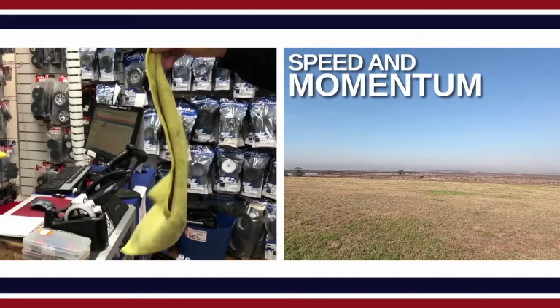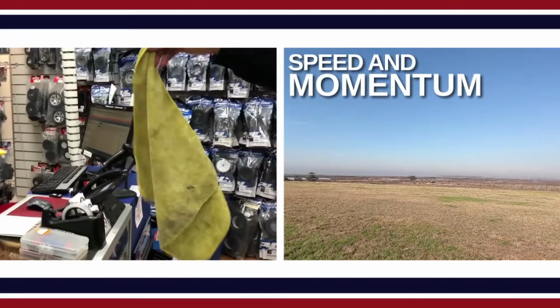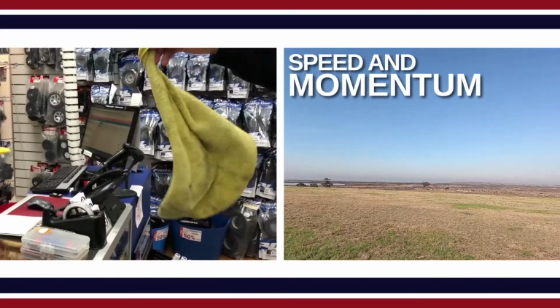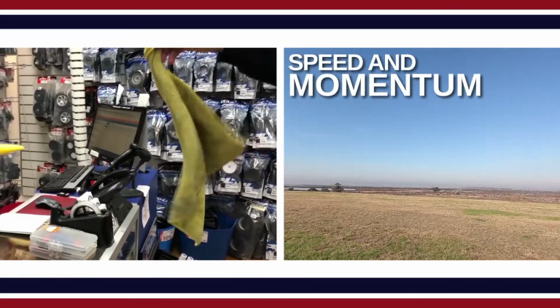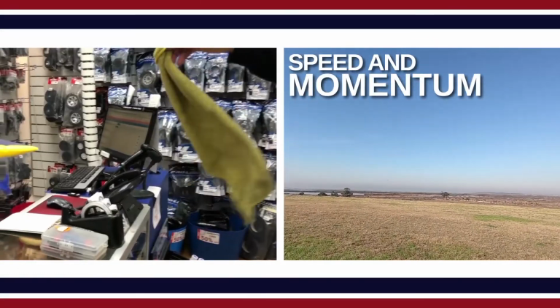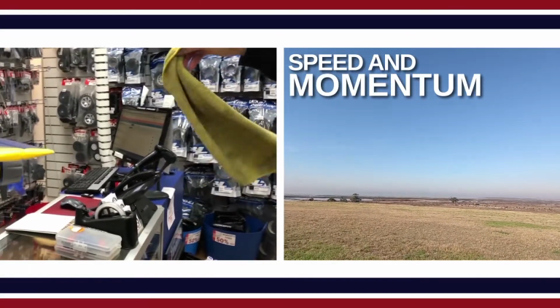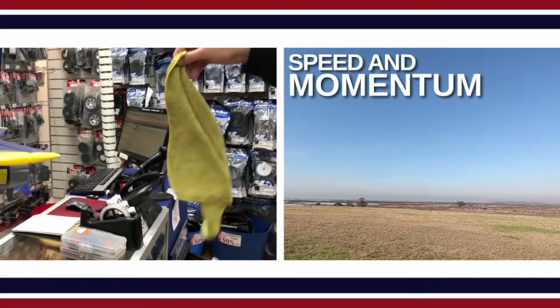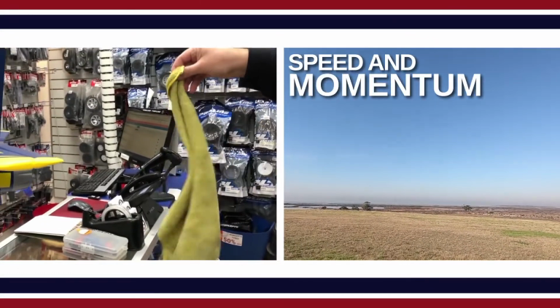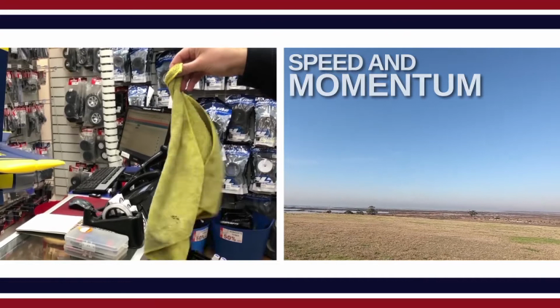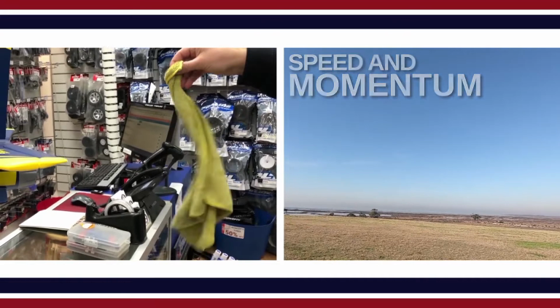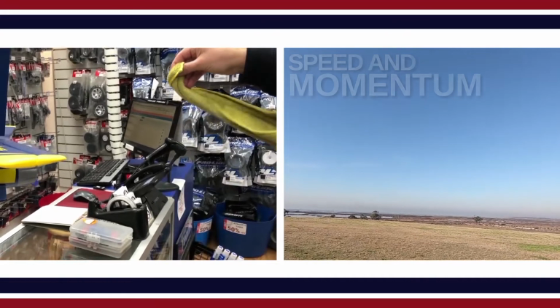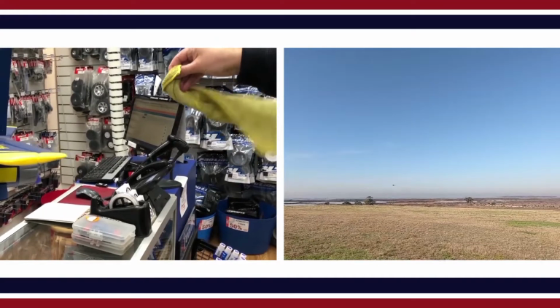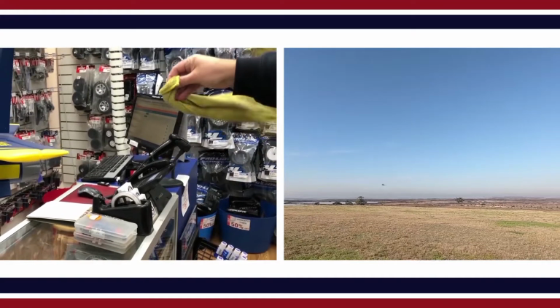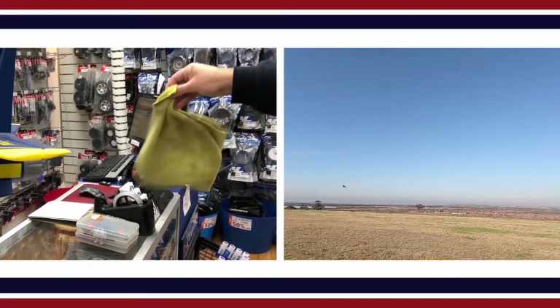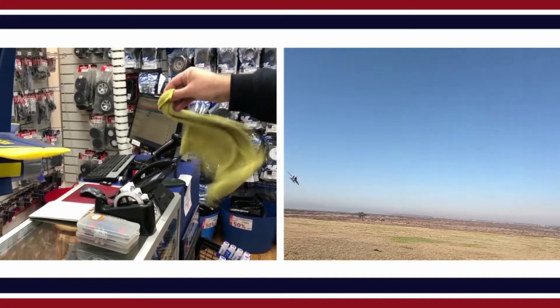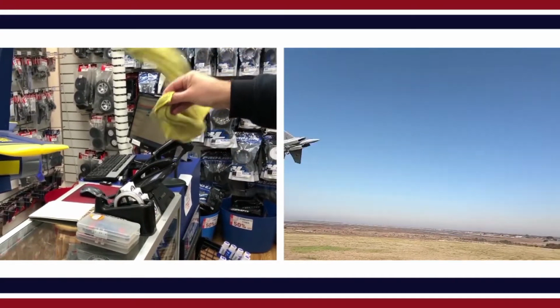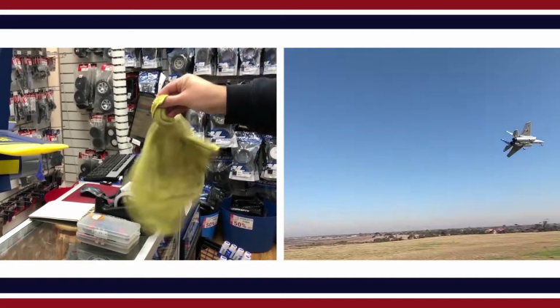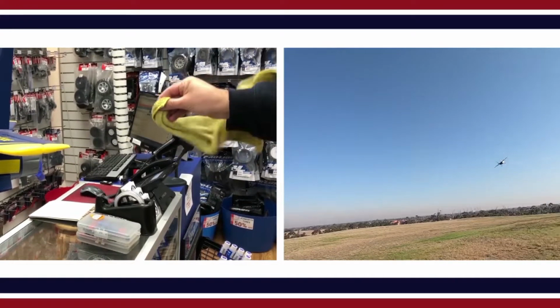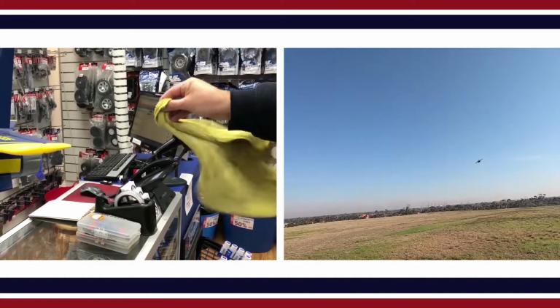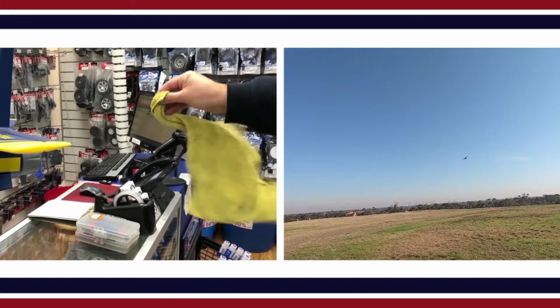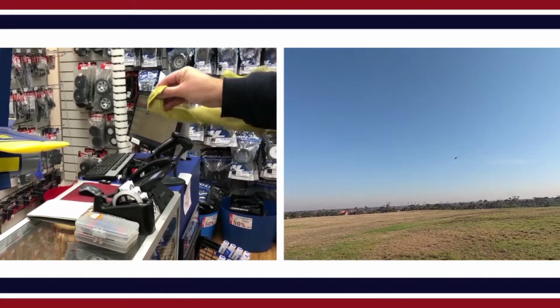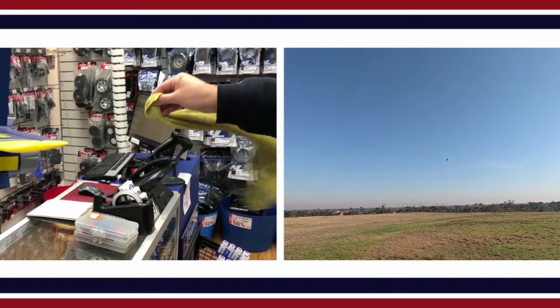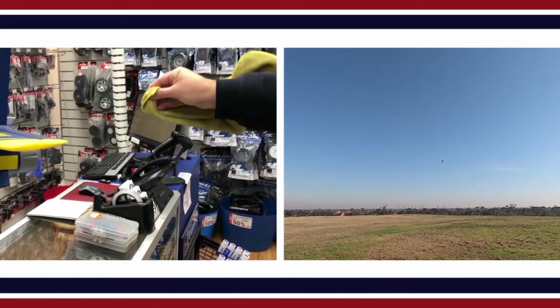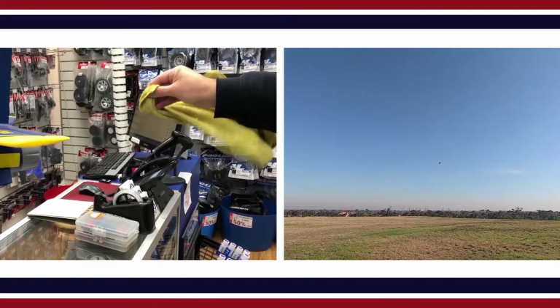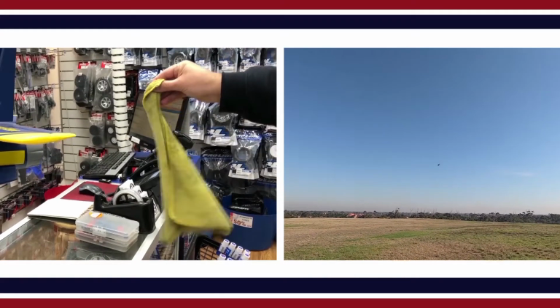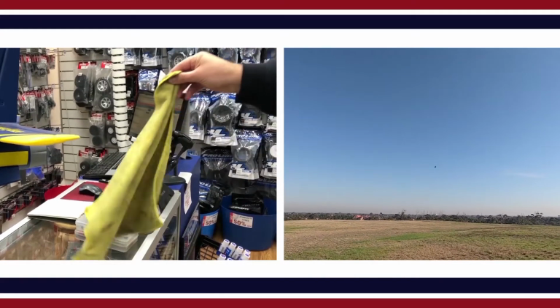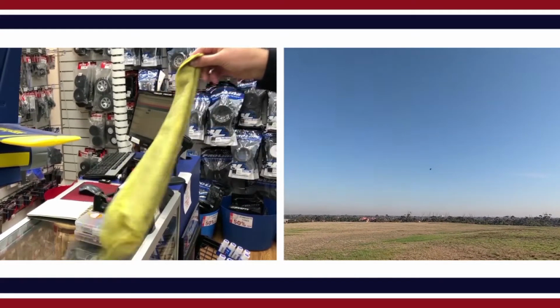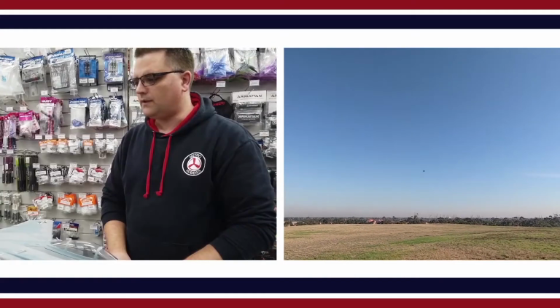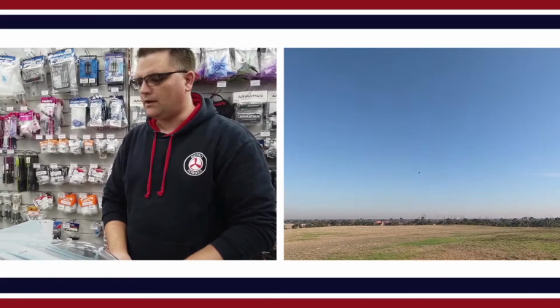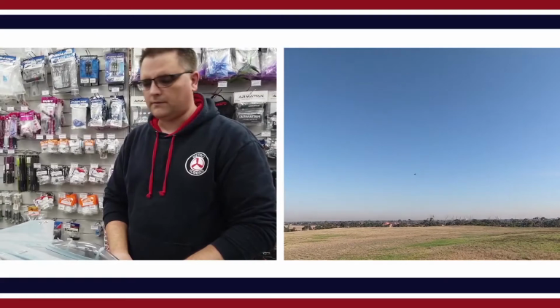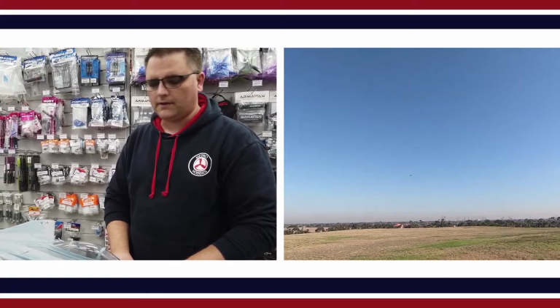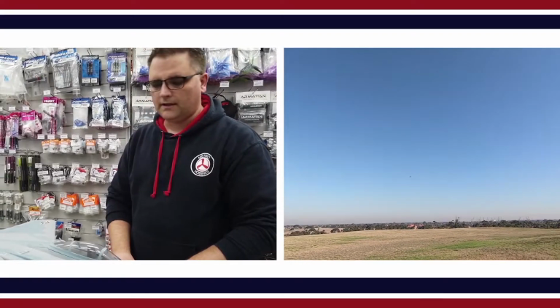You need to take that into account. You can't always expect an EDF to take off on a short field — you need to give yourself plenty of room to take off from the ground.